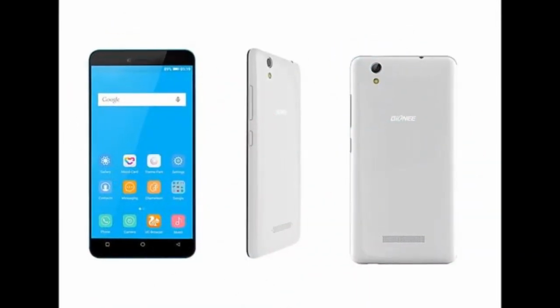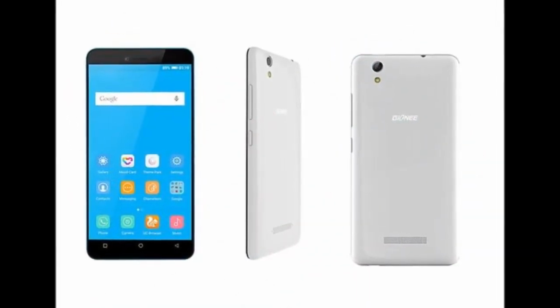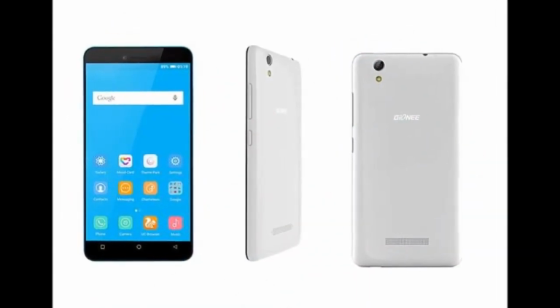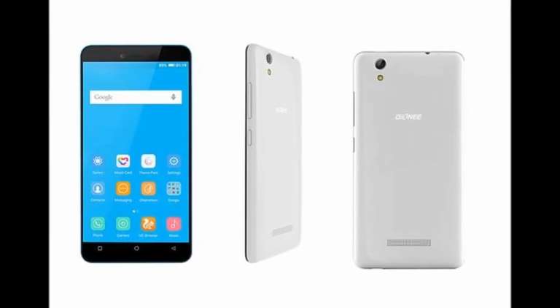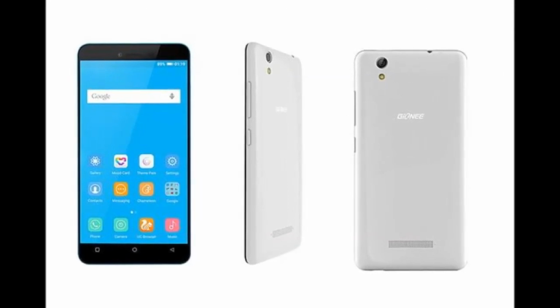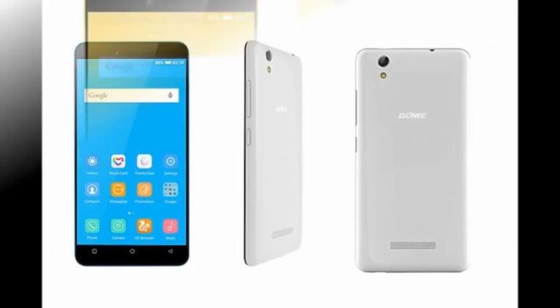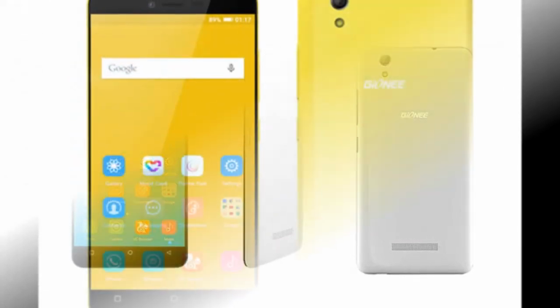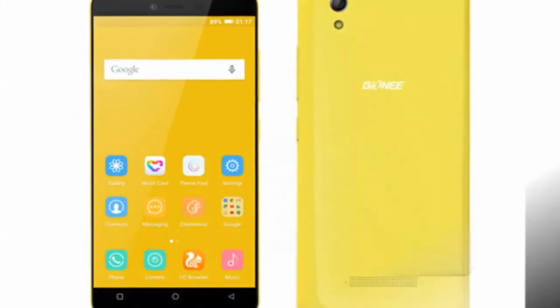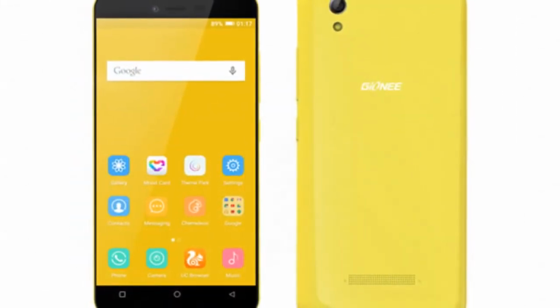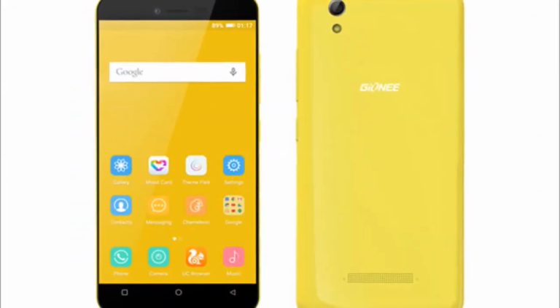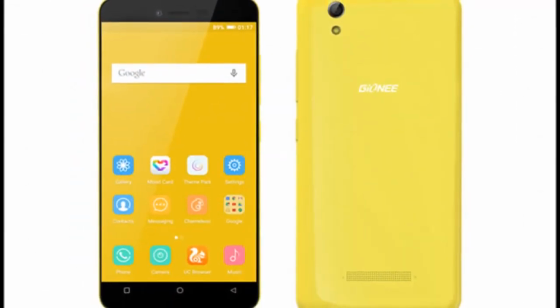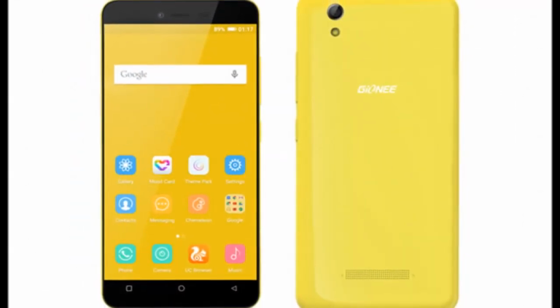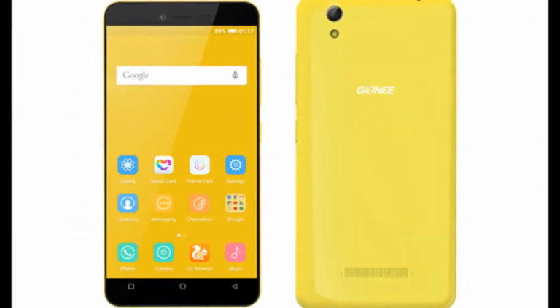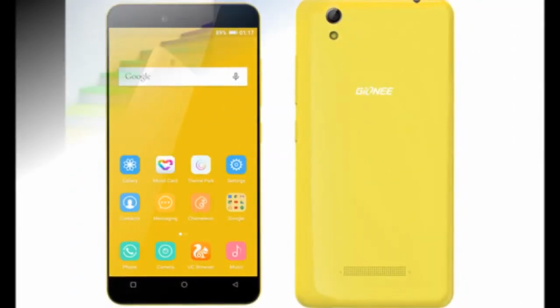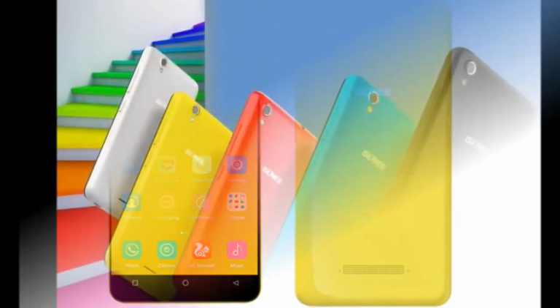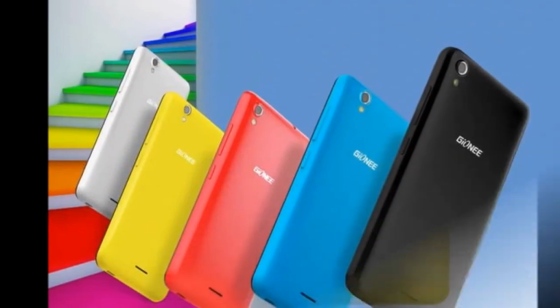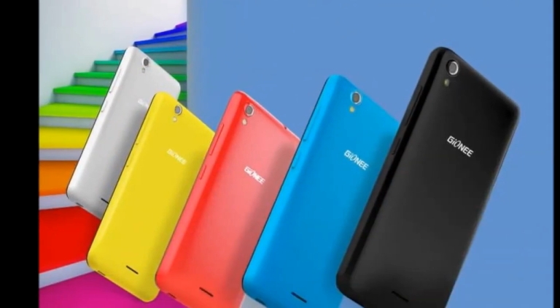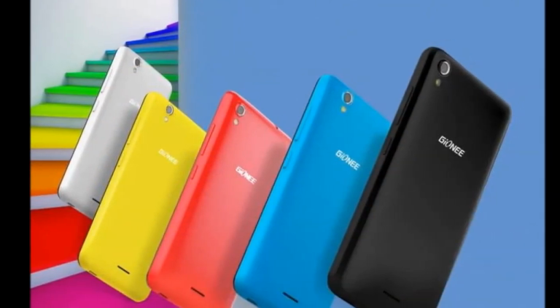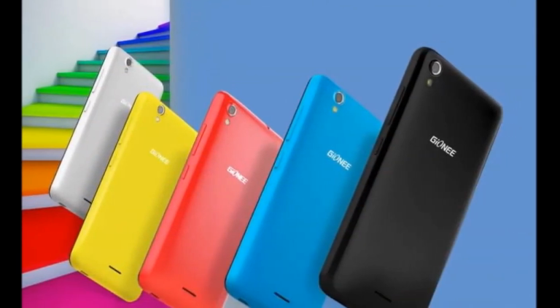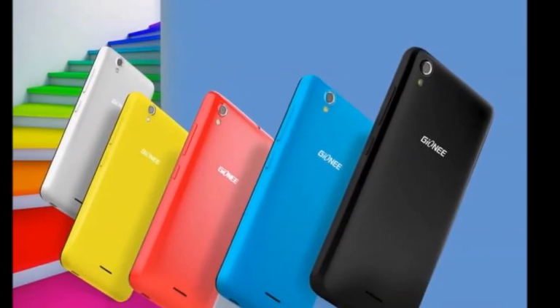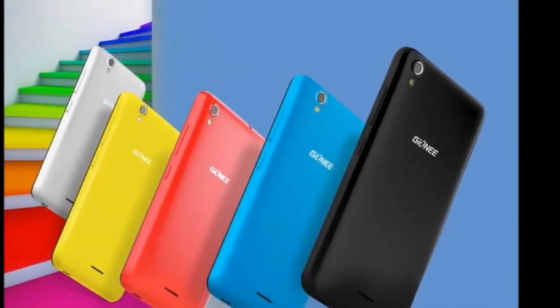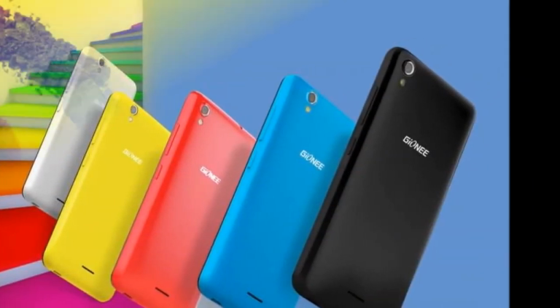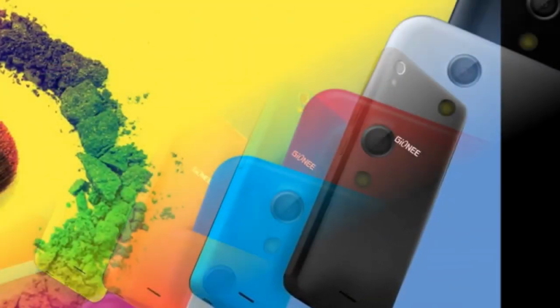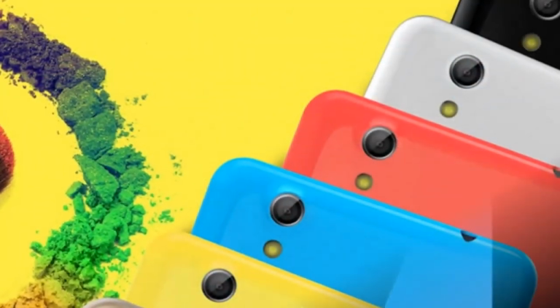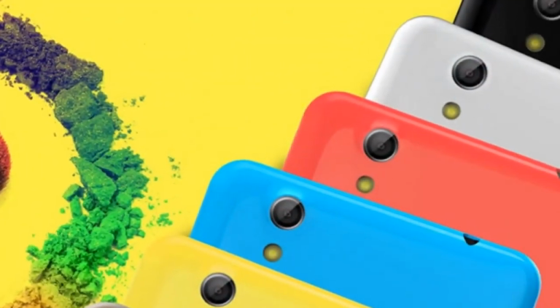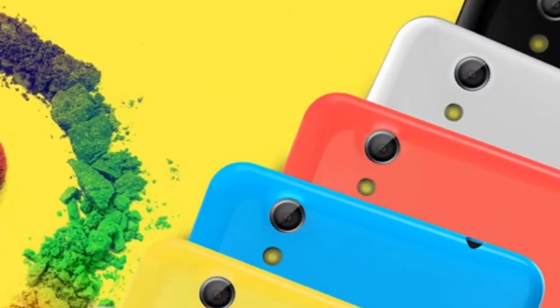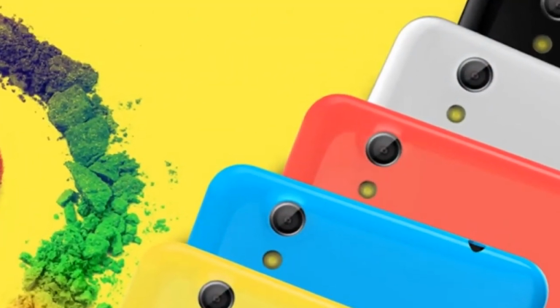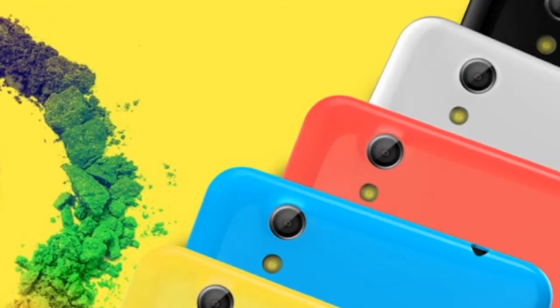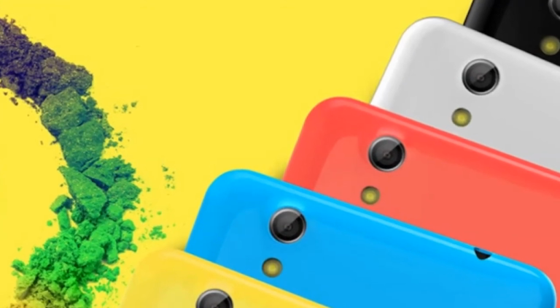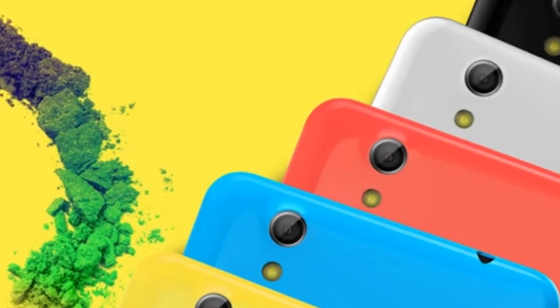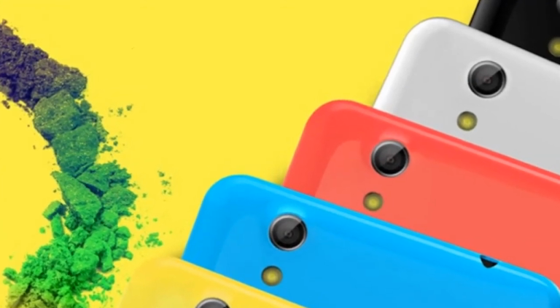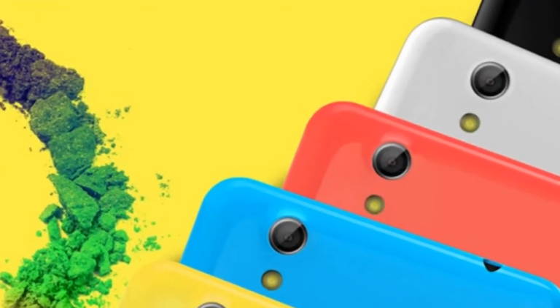The smartphone weighs nearly 147 grams and comes preloaded with WhatsApp, Facebook, Snapdeal, WPS Office, 360 Security Lite, Clean Master, and Hungama apps, among others.